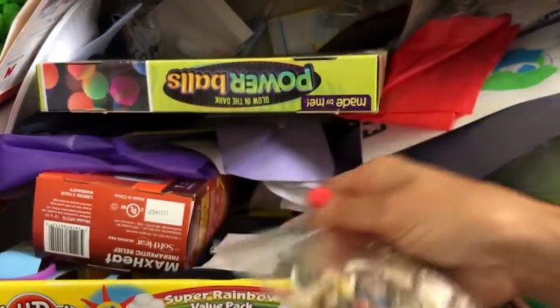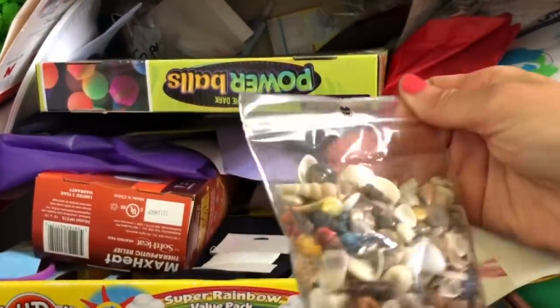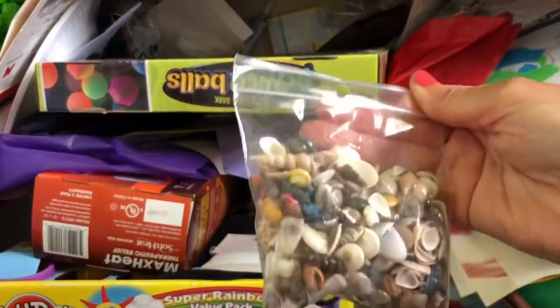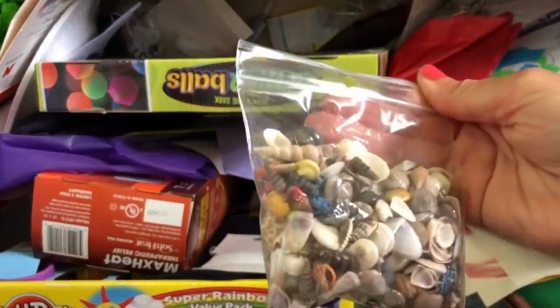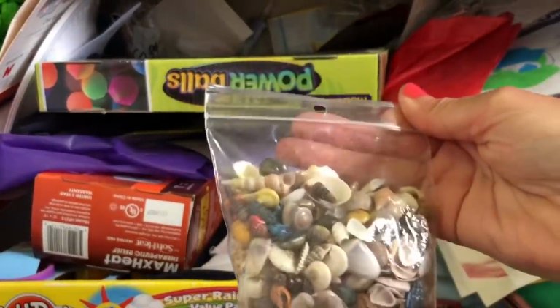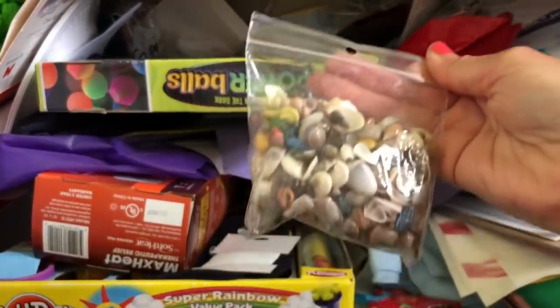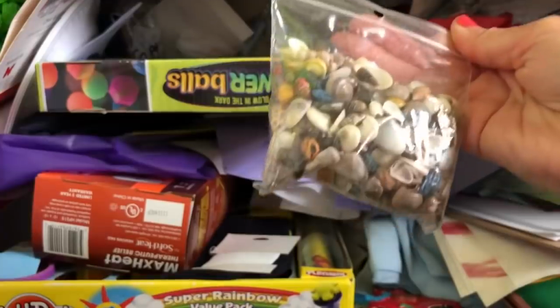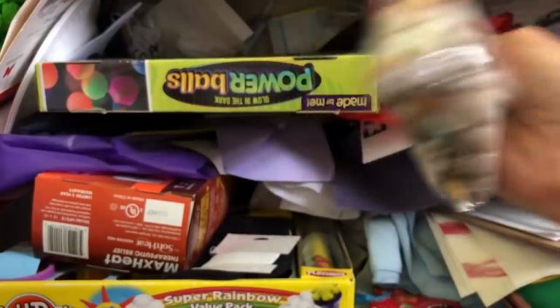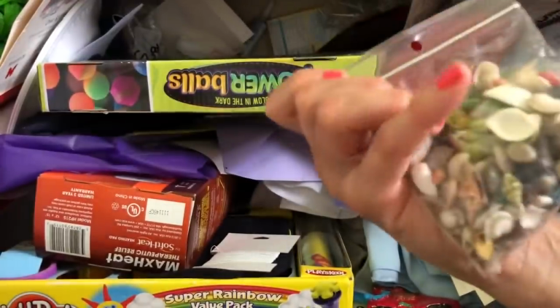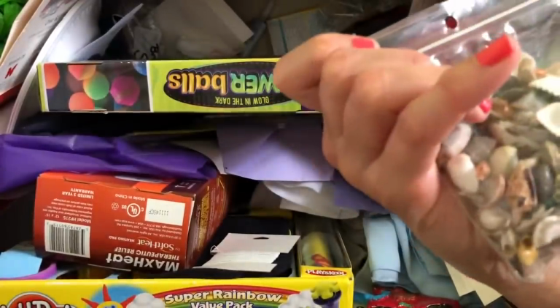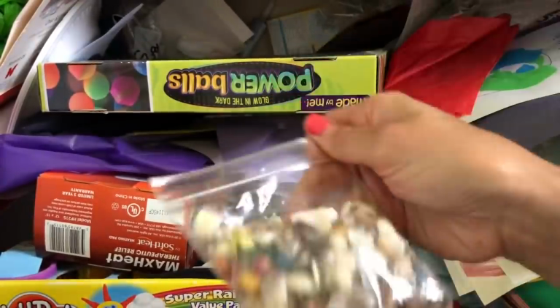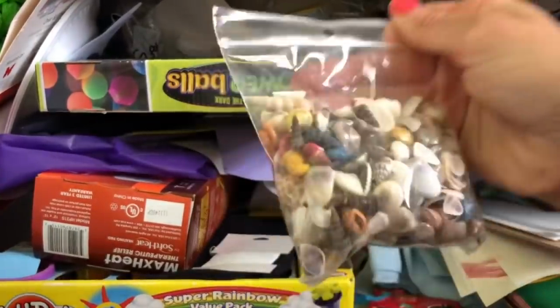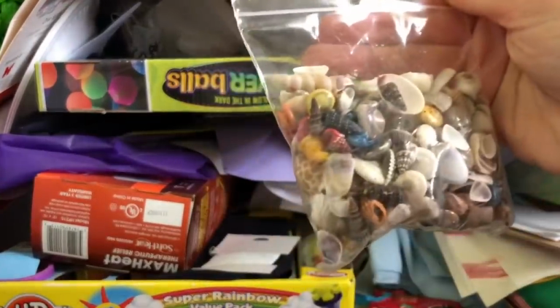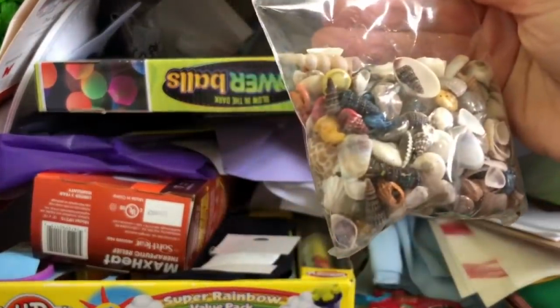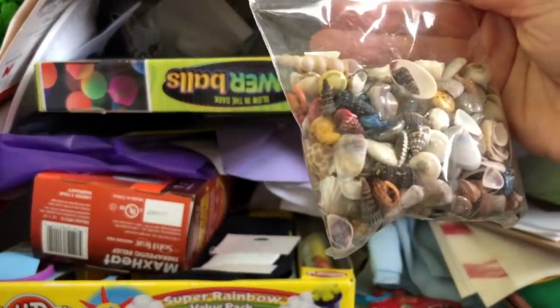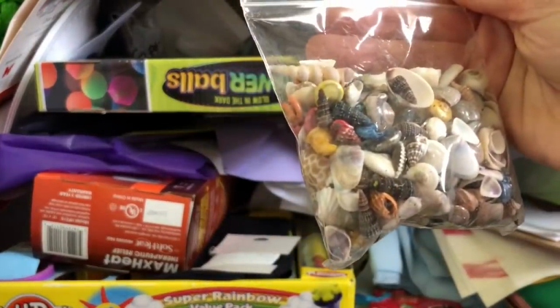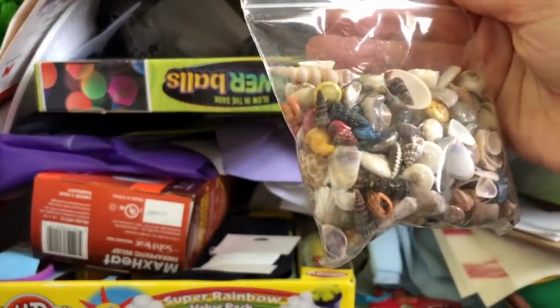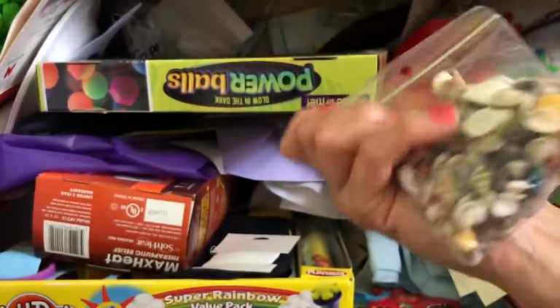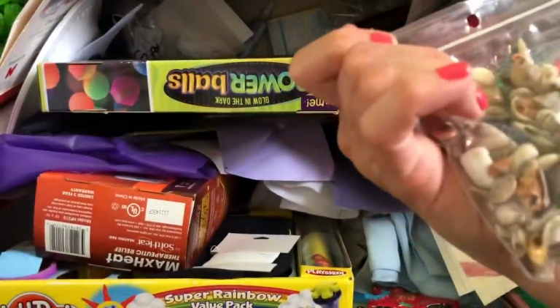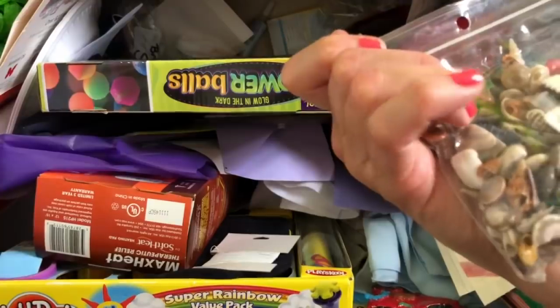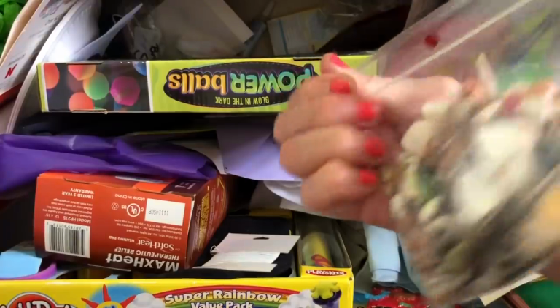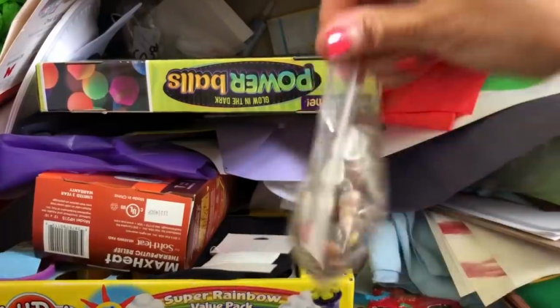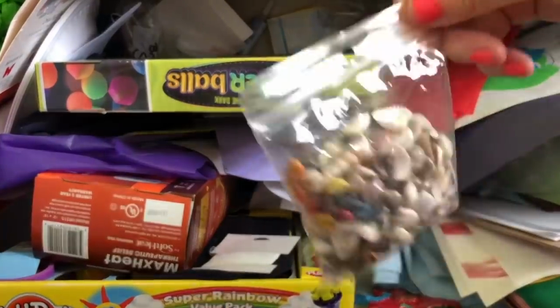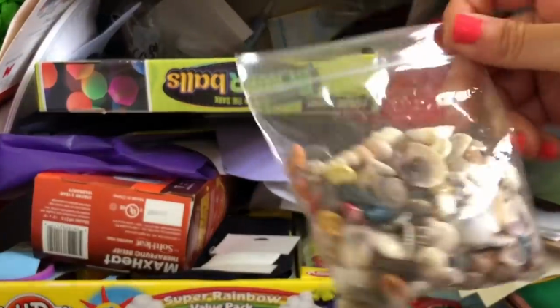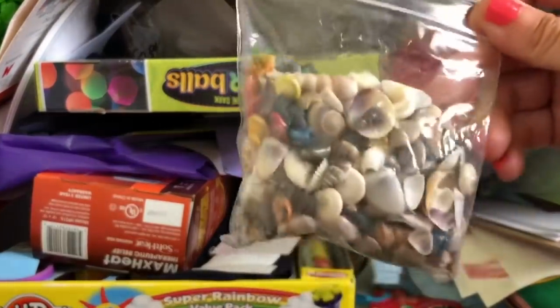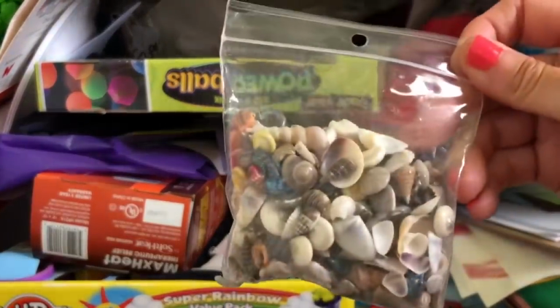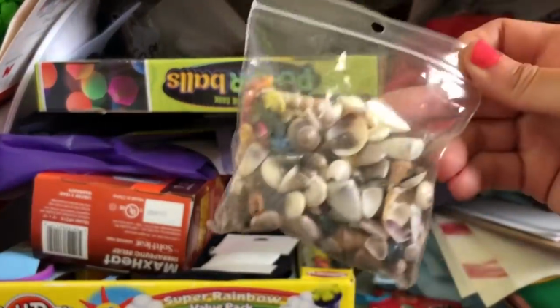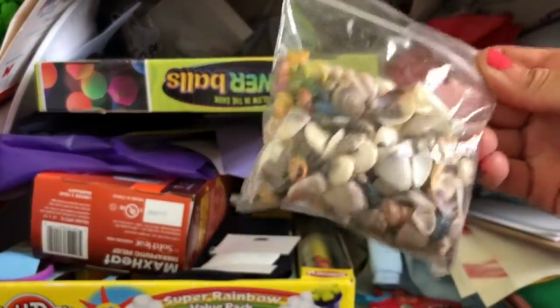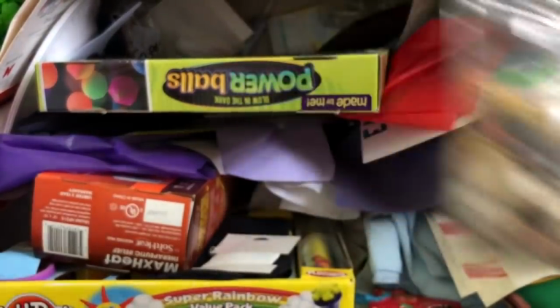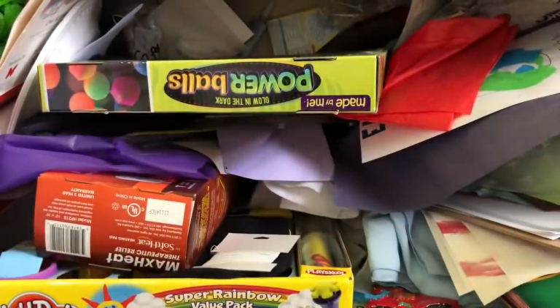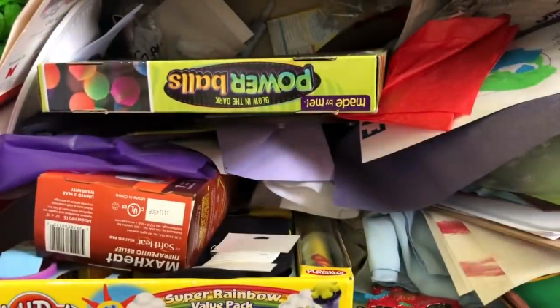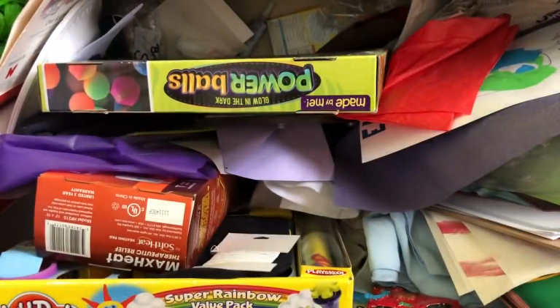I don't even know where I got this - there are a bunch of shells. It's really cool, but I might give it to my son because he loves stuff like this.